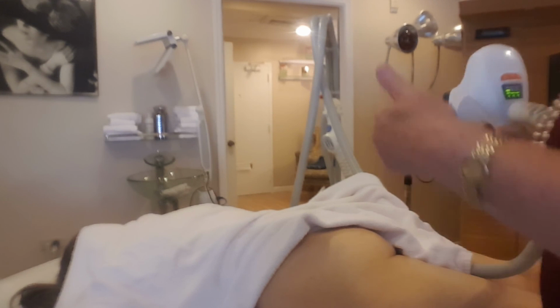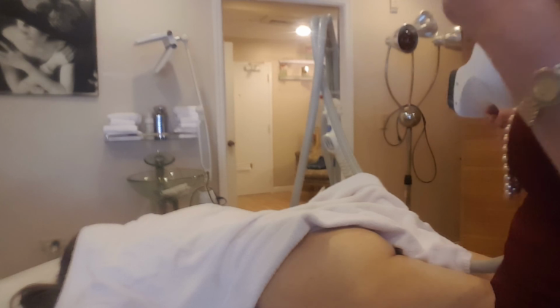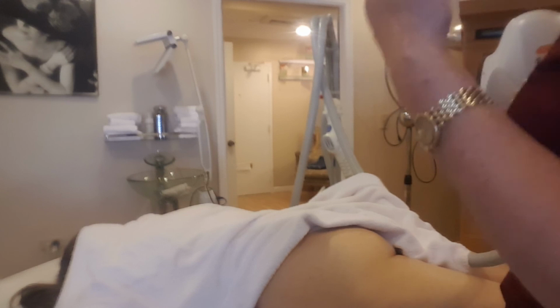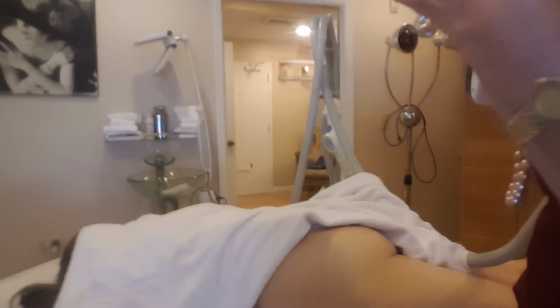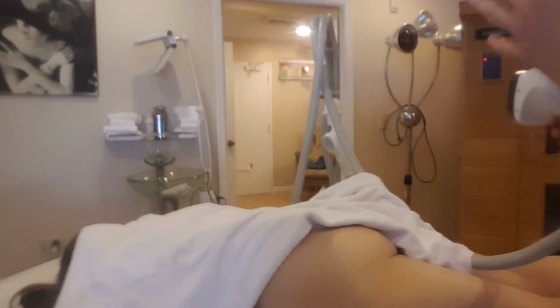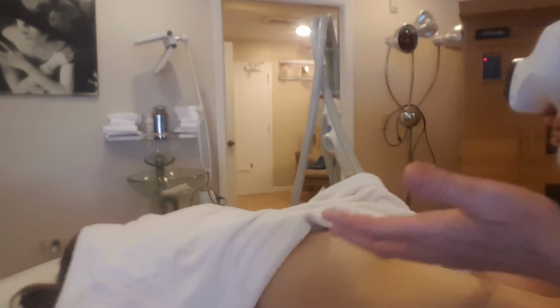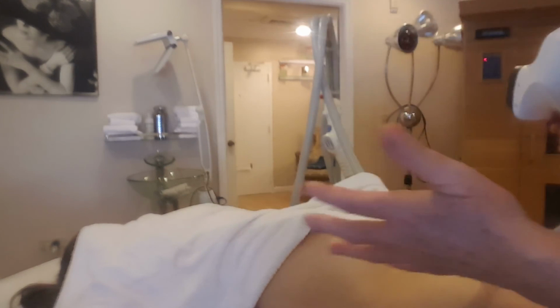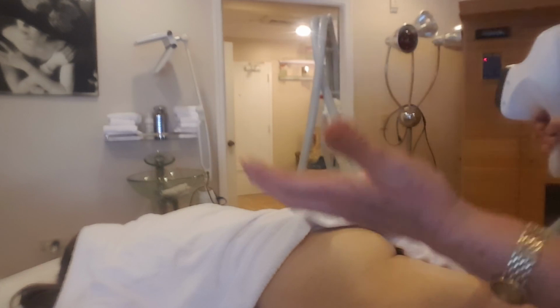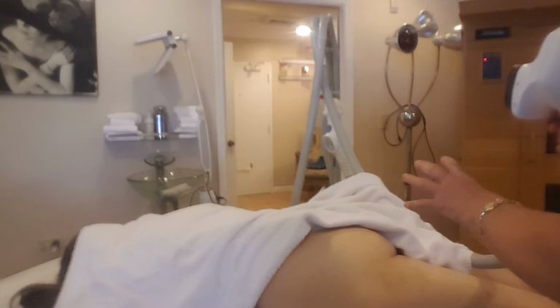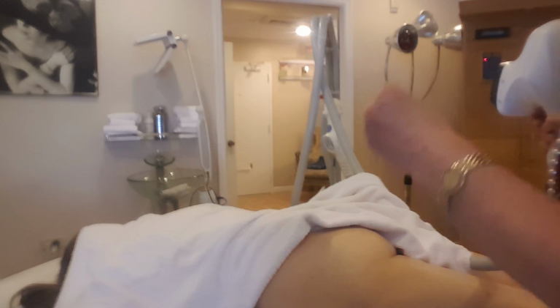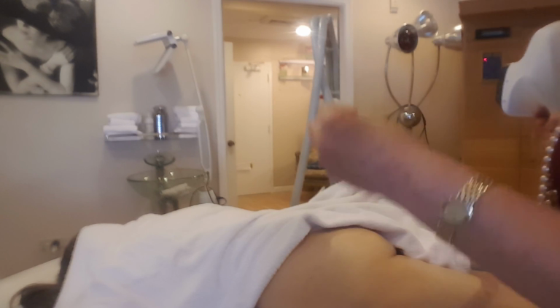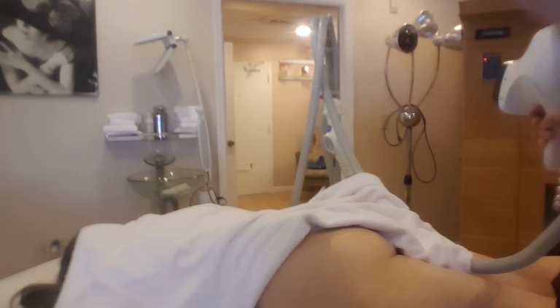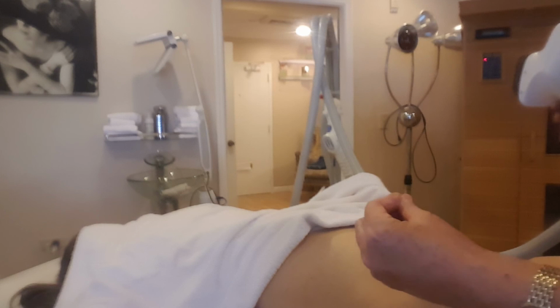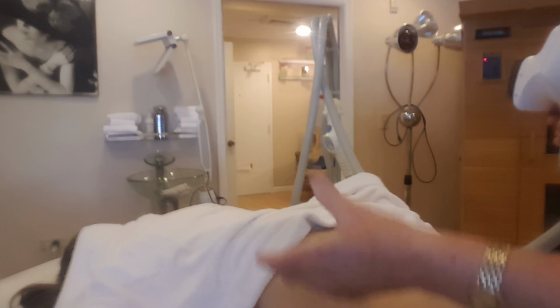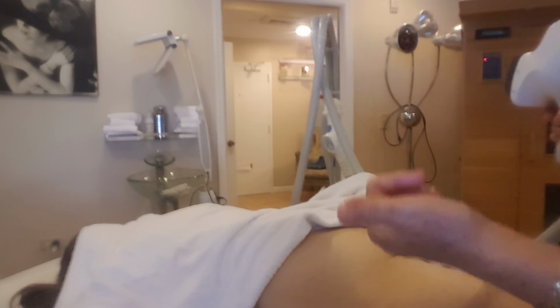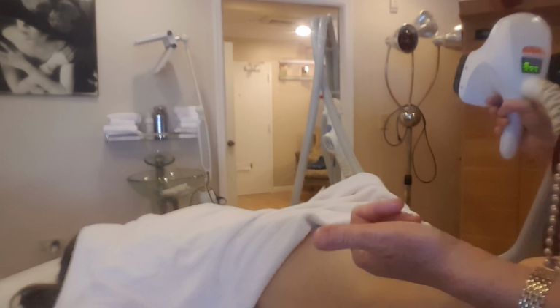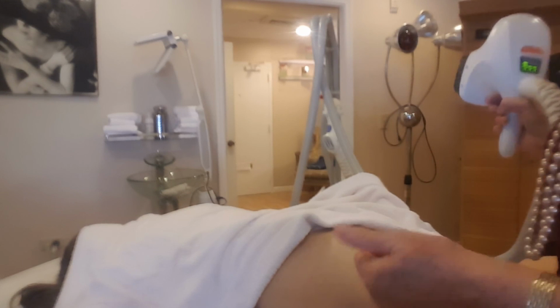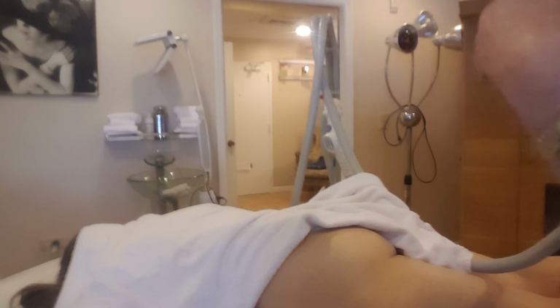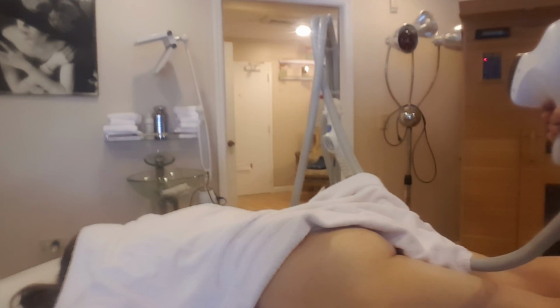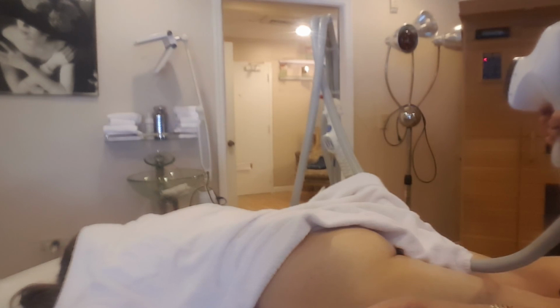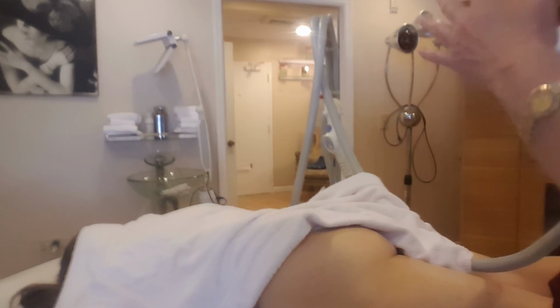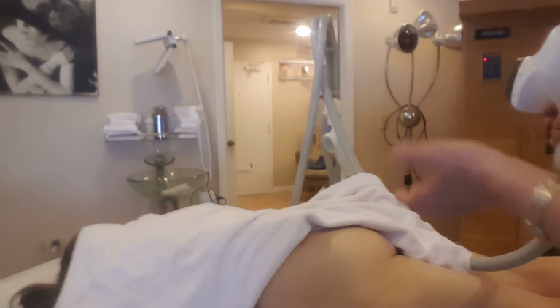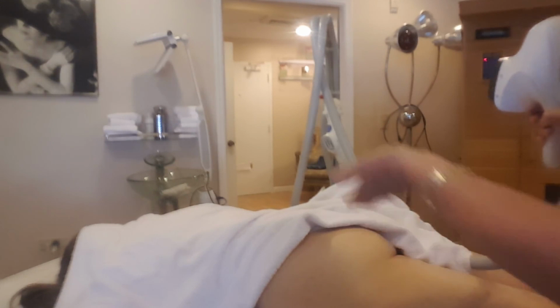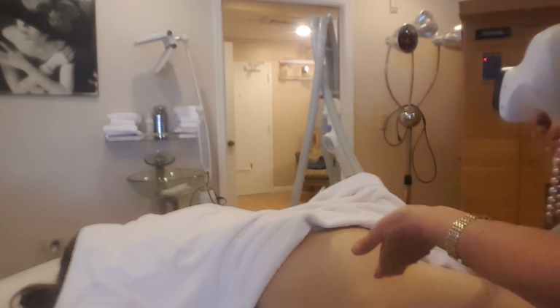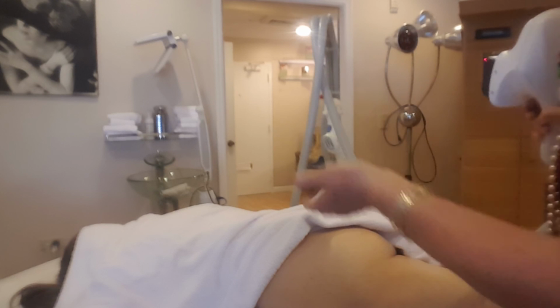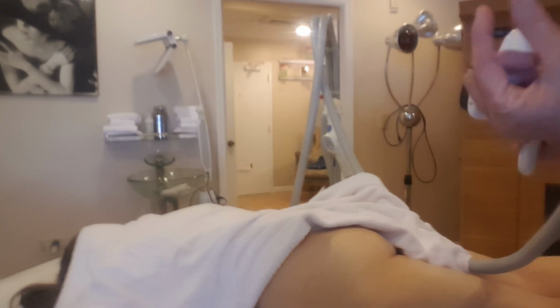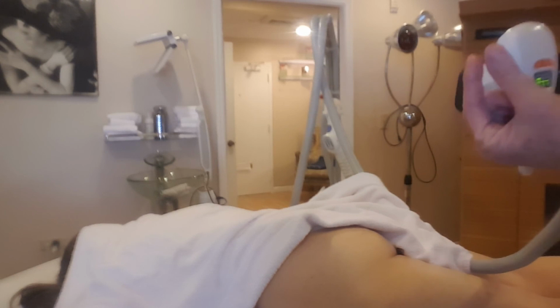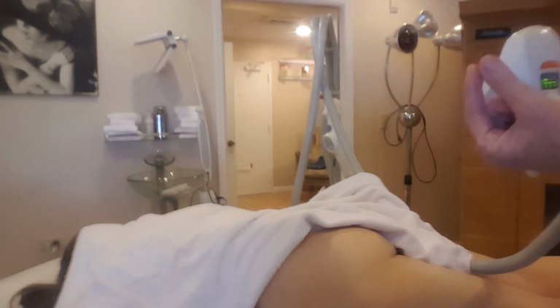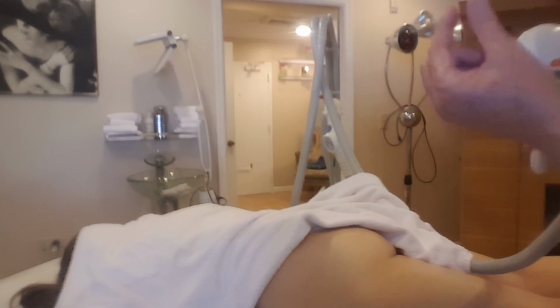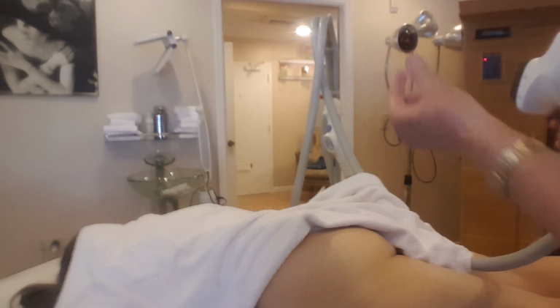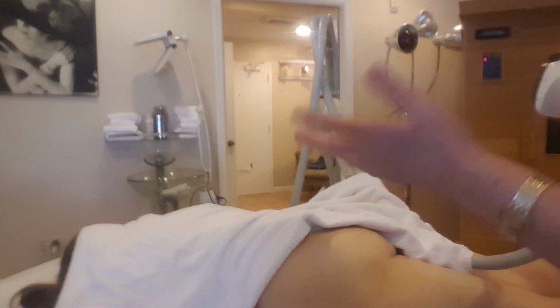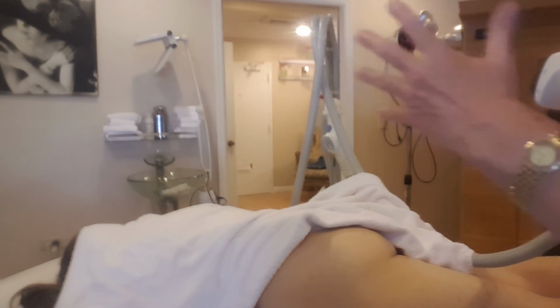It does wonderful things for the skin and for the muscle. It reduces cellulite and can eliminate some of it, and it helps to lift the butt sometimes an inch, inch and a half, or two inches — it depends on every individual condition.